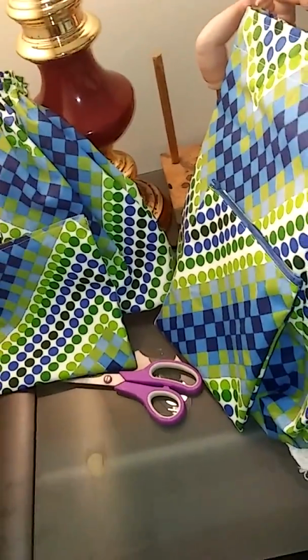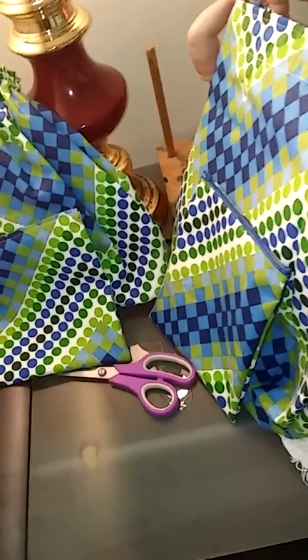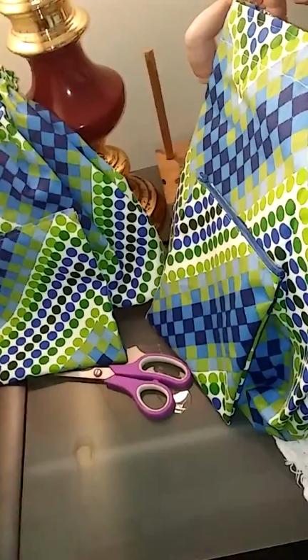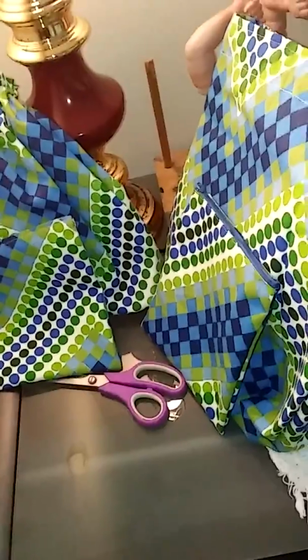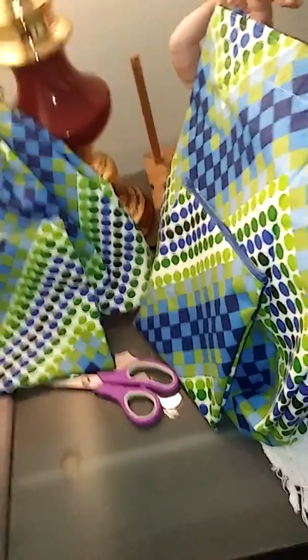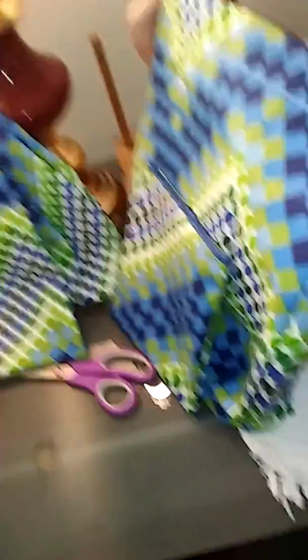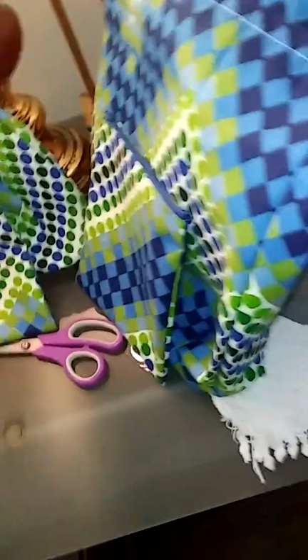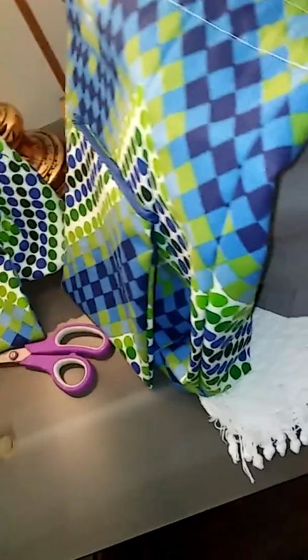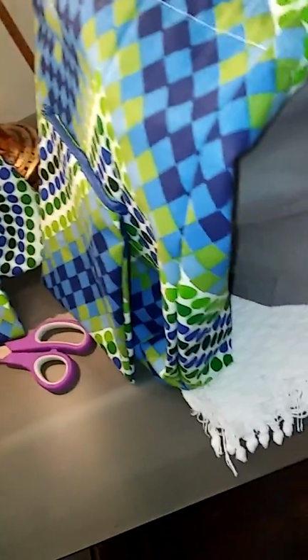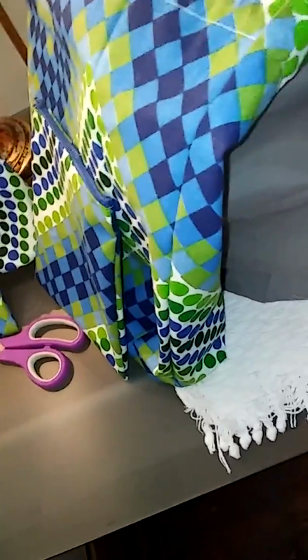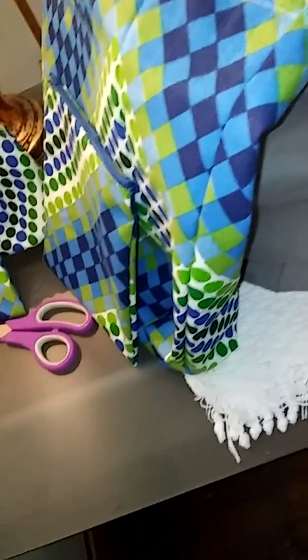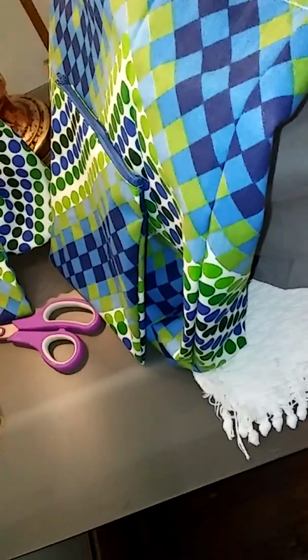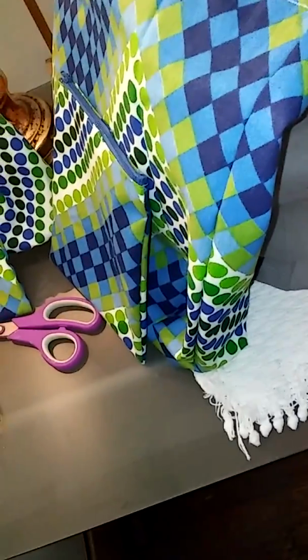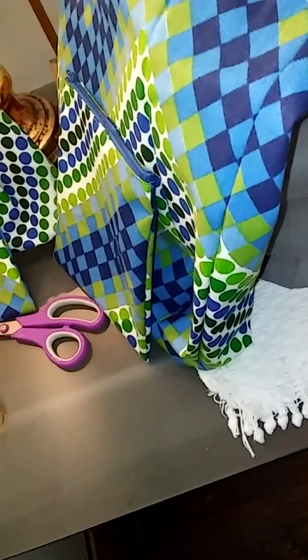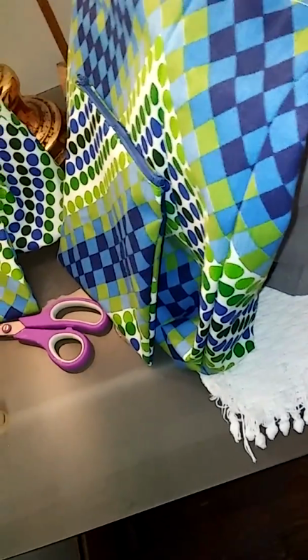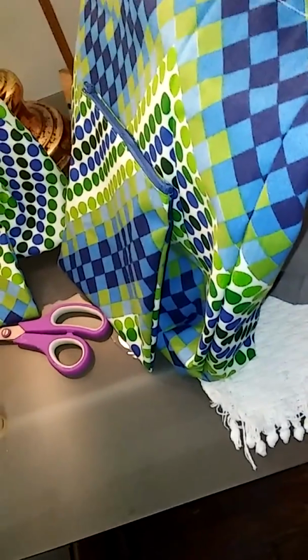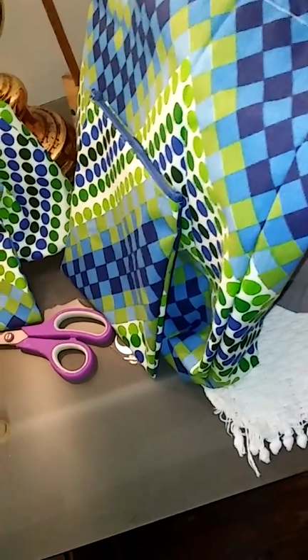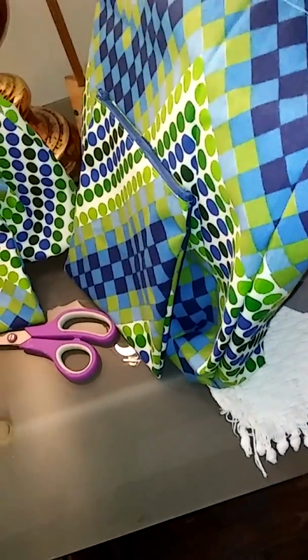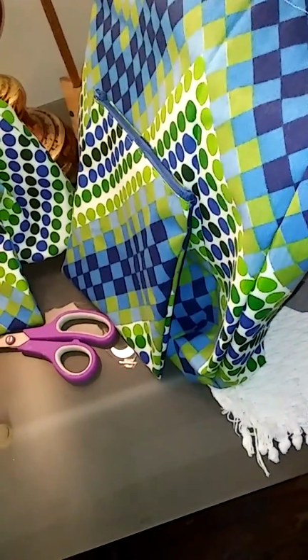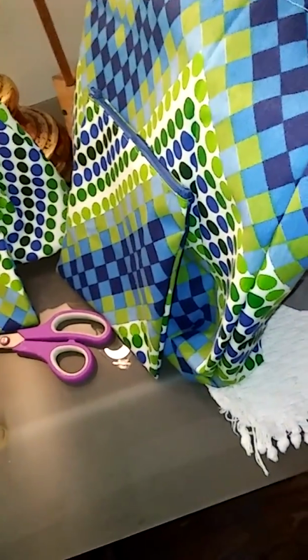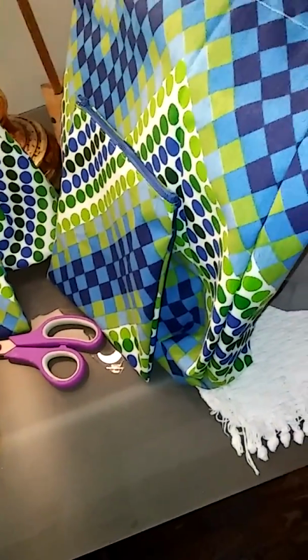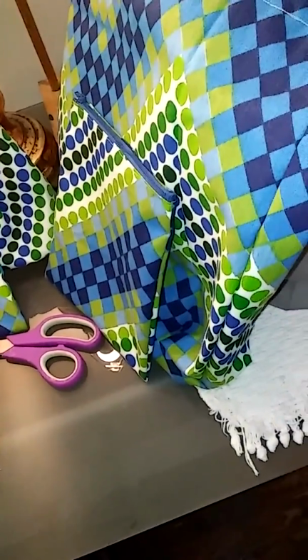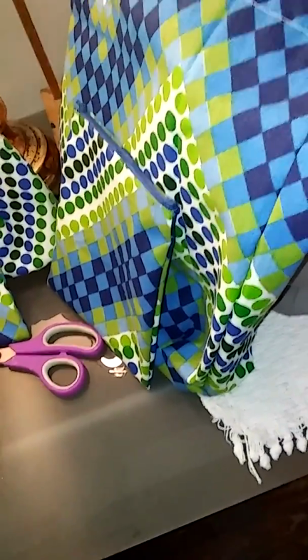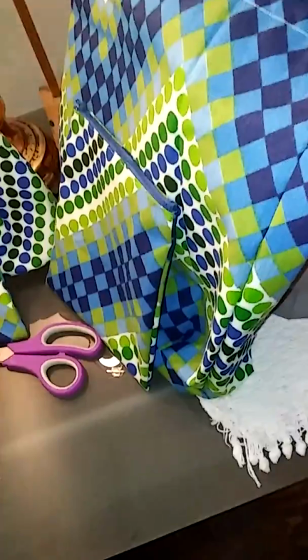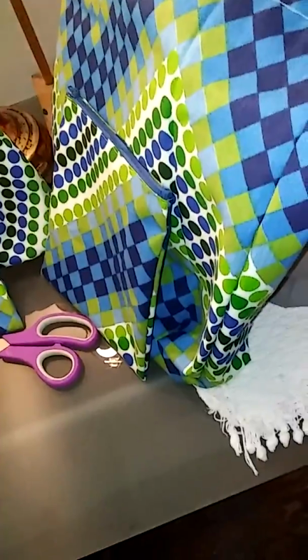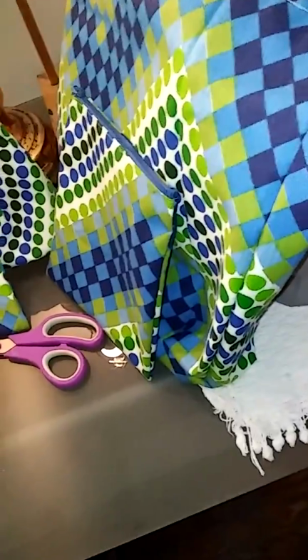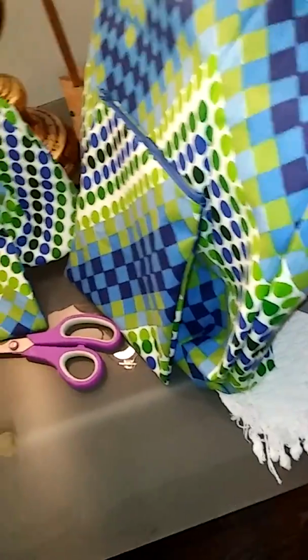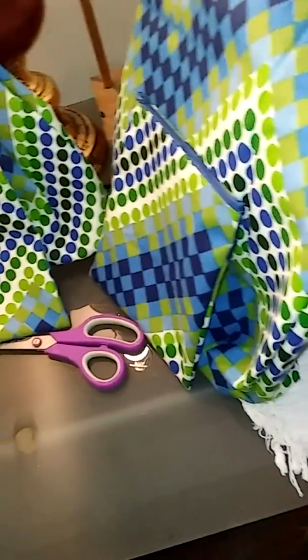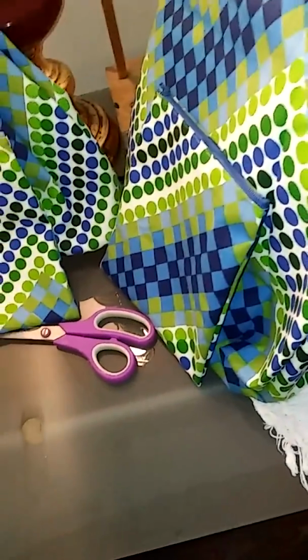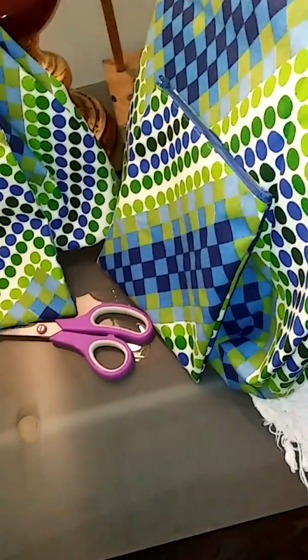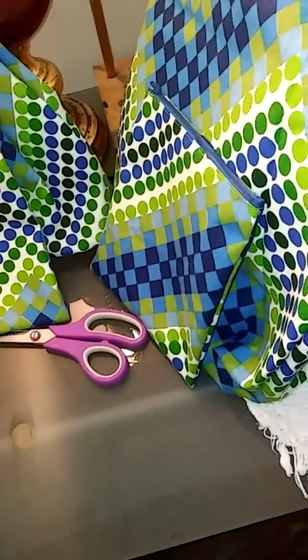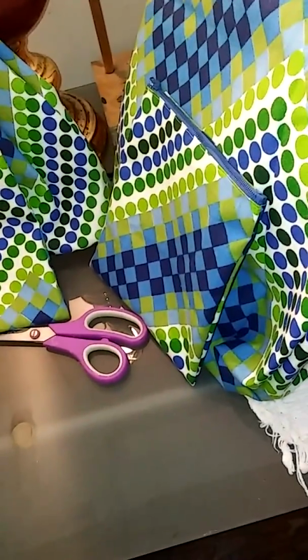I did do the little squared-off bottom by sewing triangles at the bottom of both of the large bags.